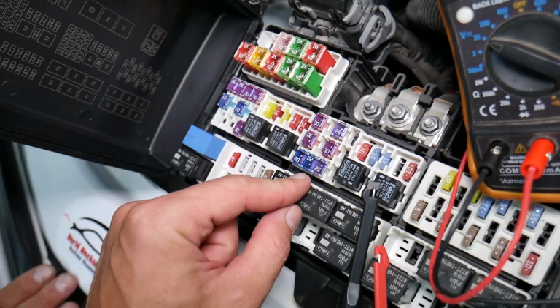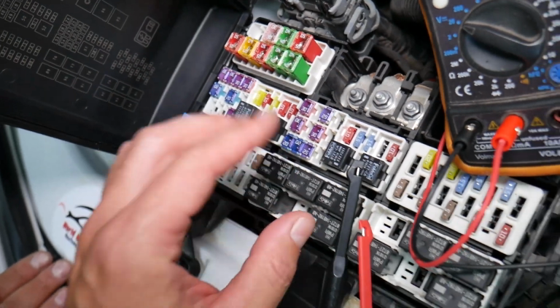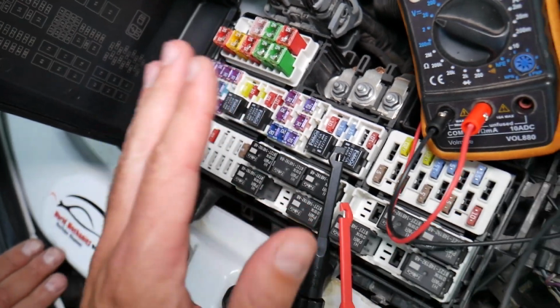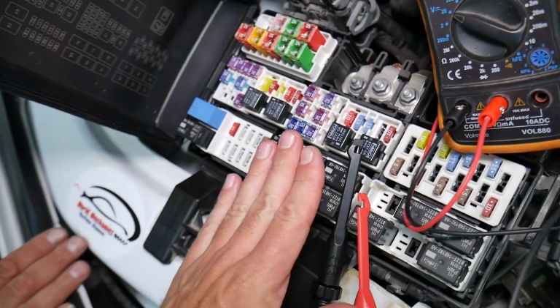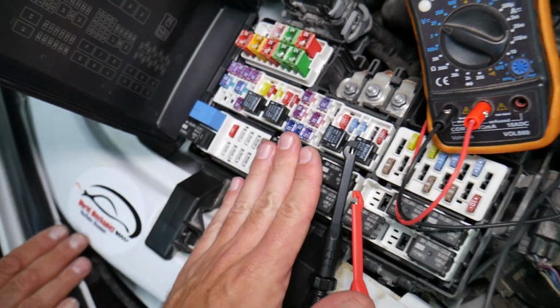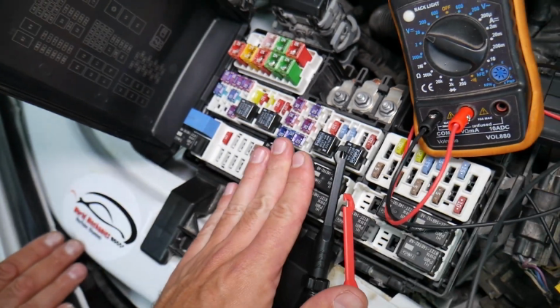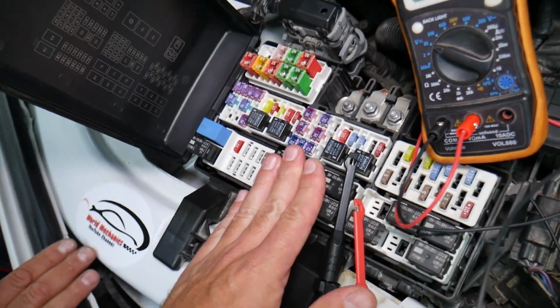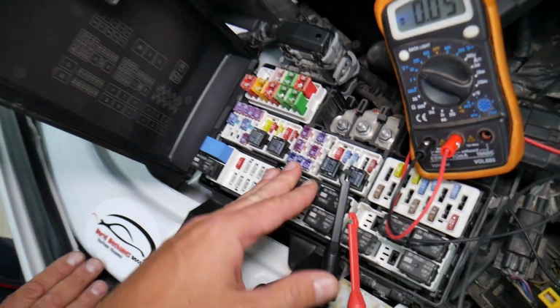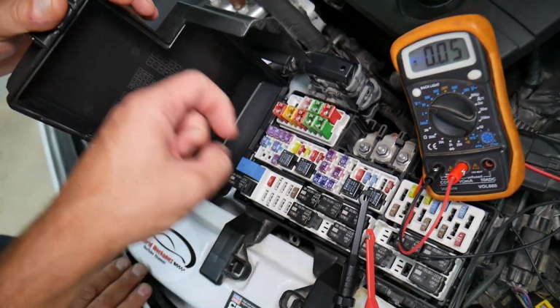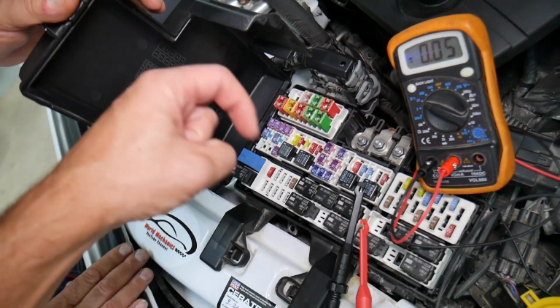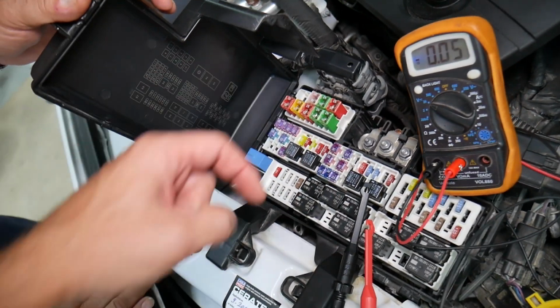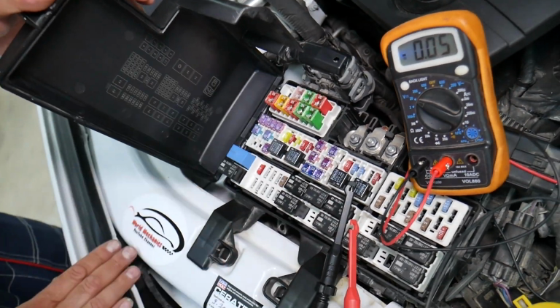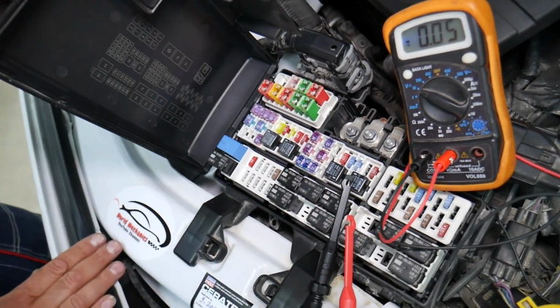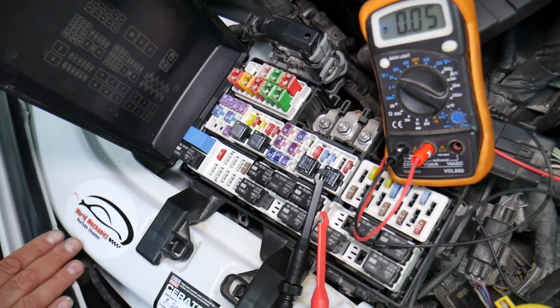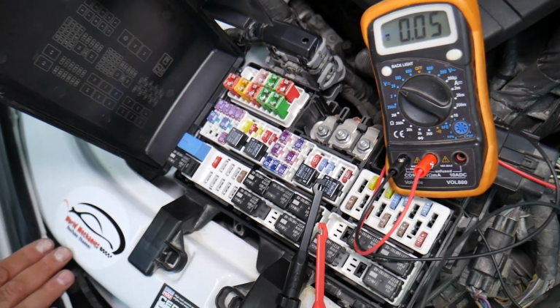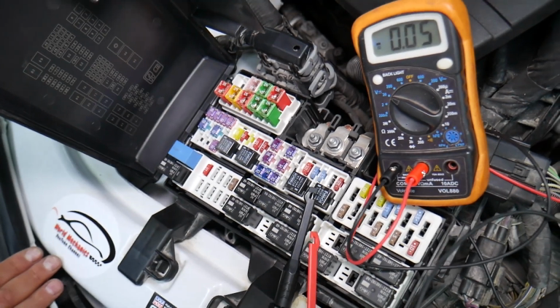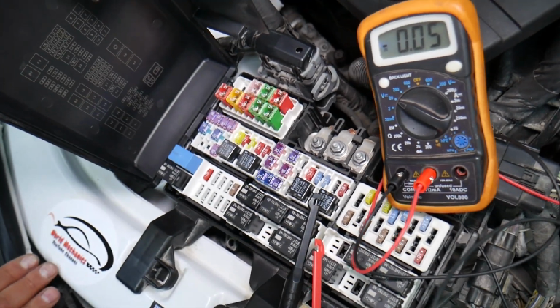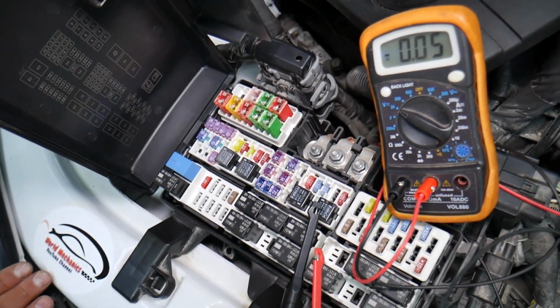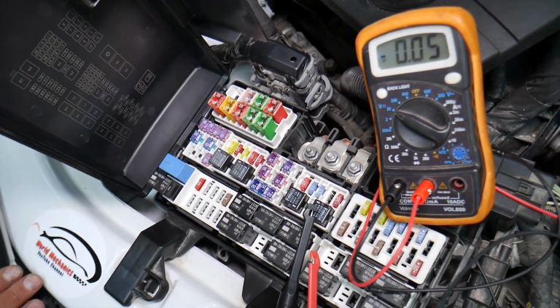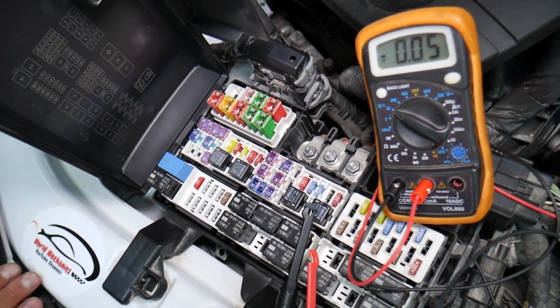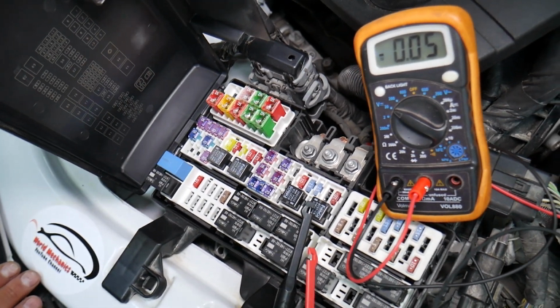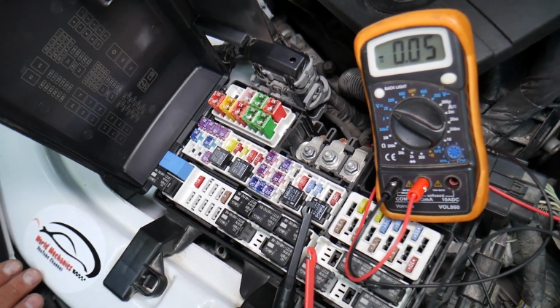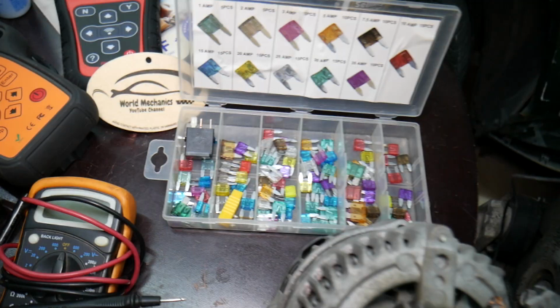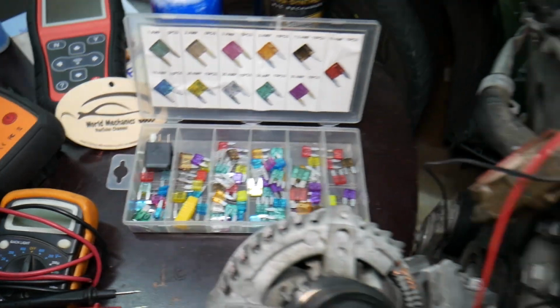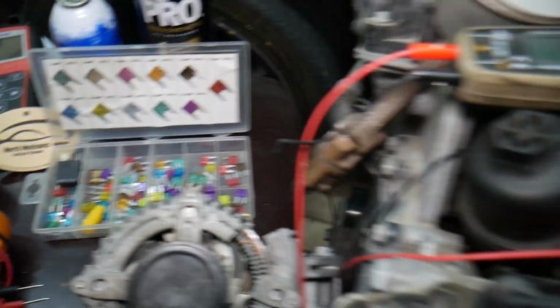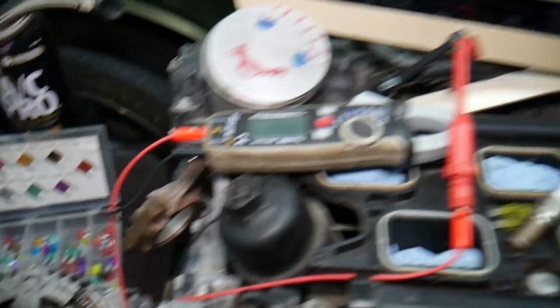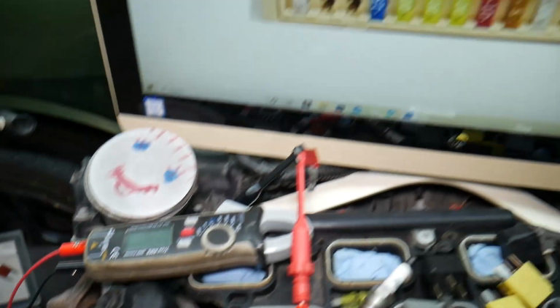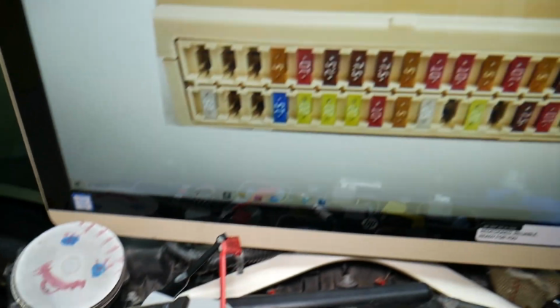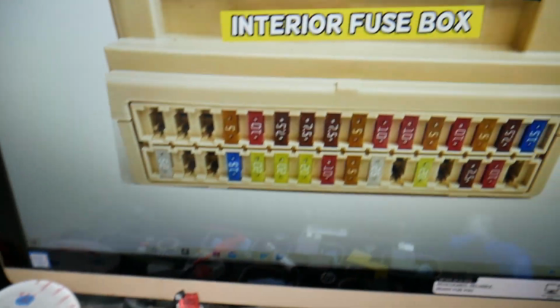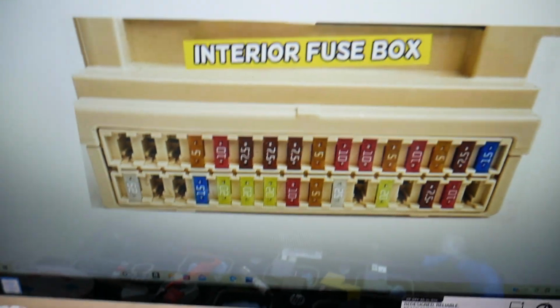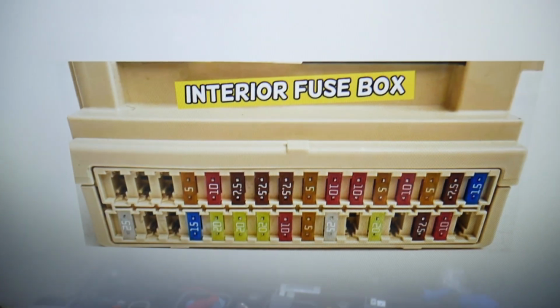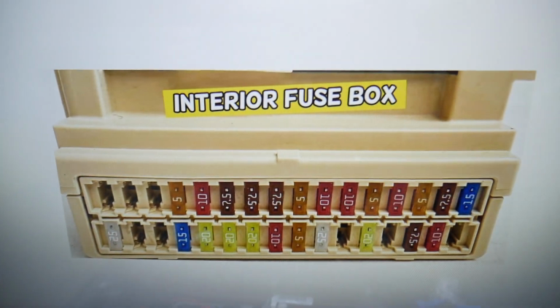We will have a video on how to test a fuse — different kinds of fuses — and how to test relays. We're going to put the link in the description of the video below specifically to that video, so please check it out. Now, we need to check one fuse for the steering lock.